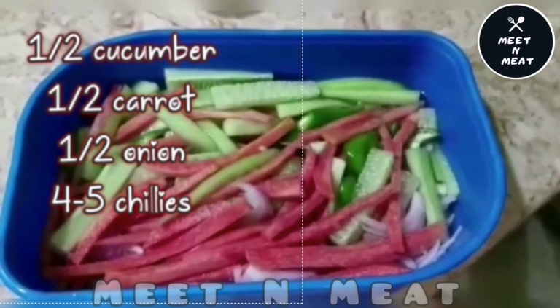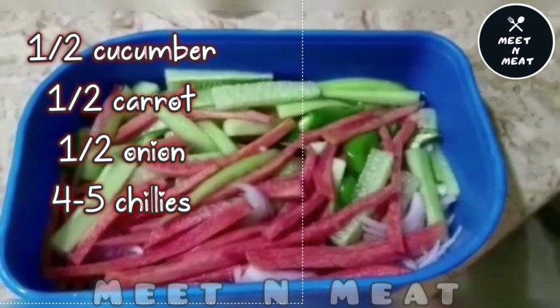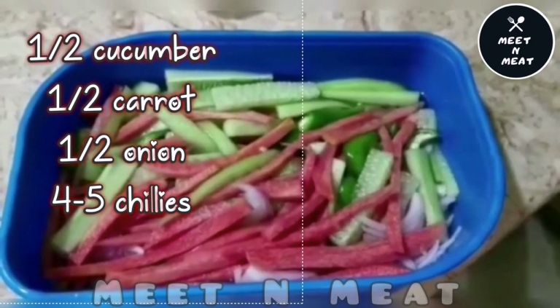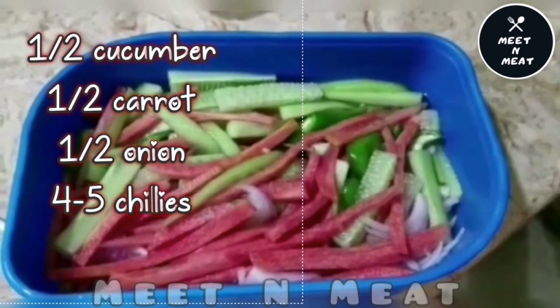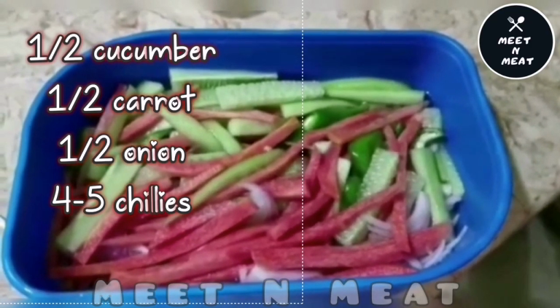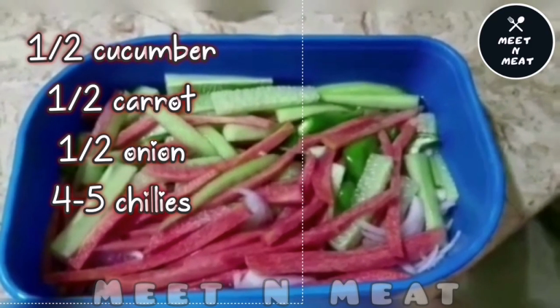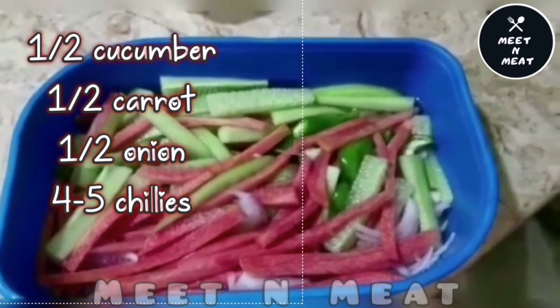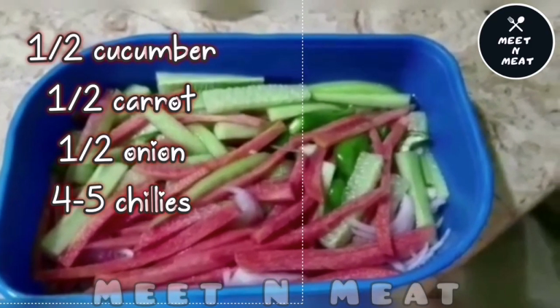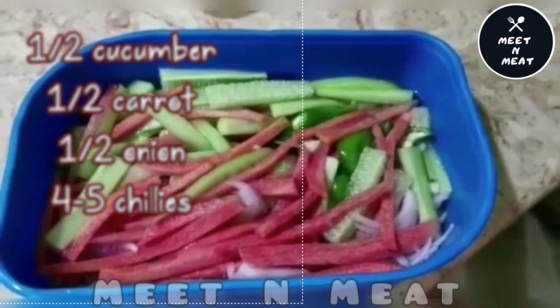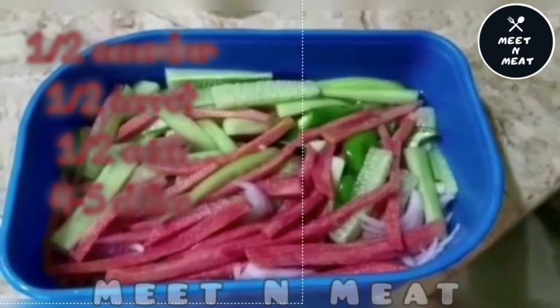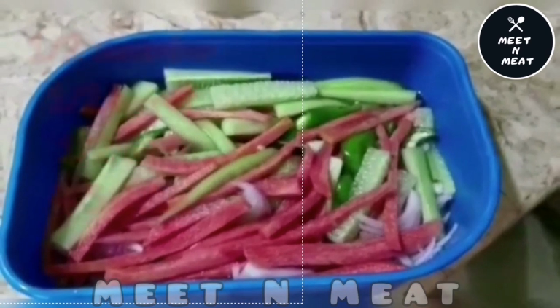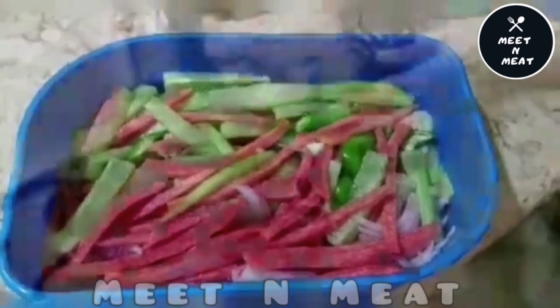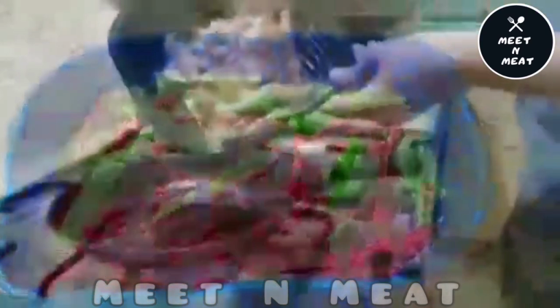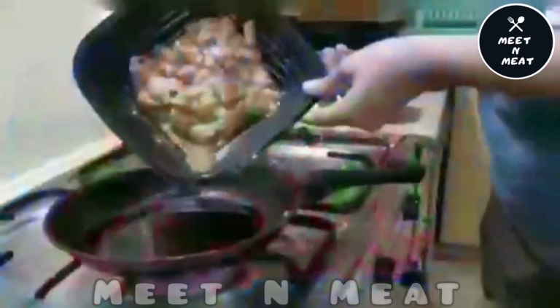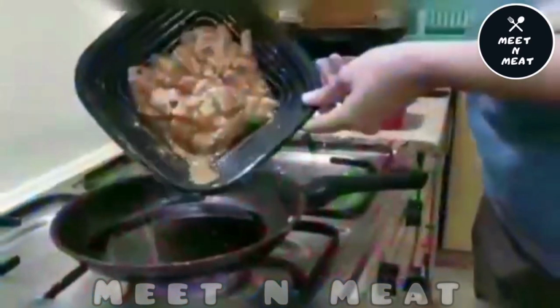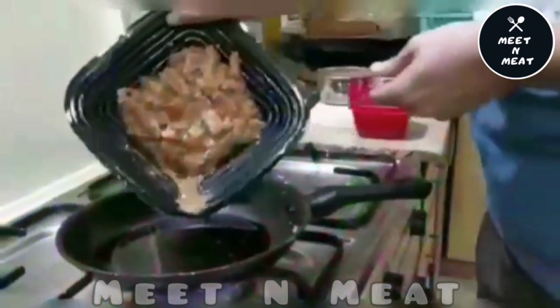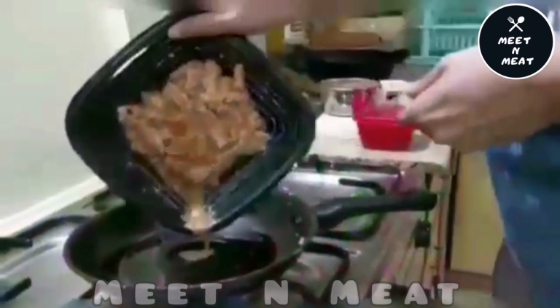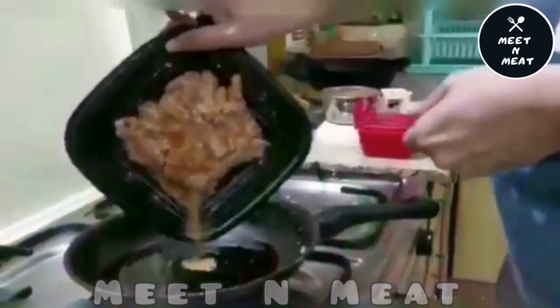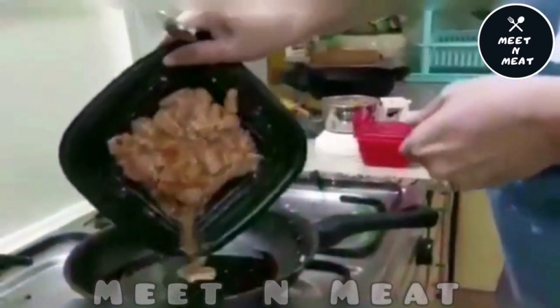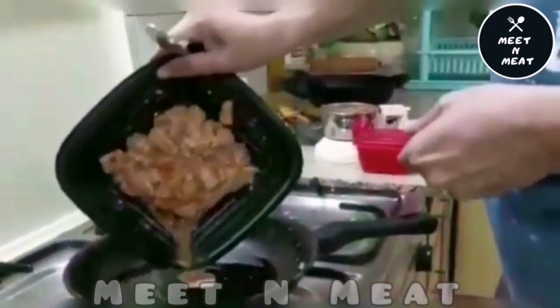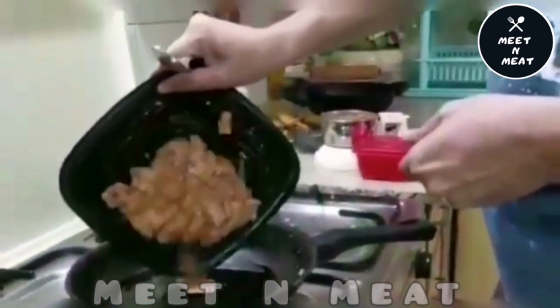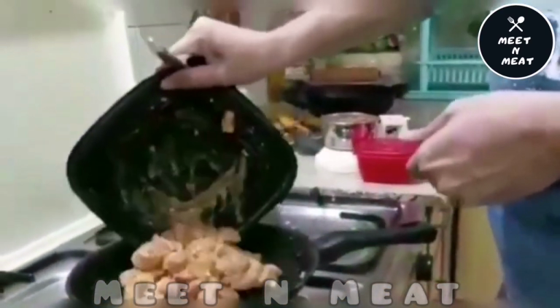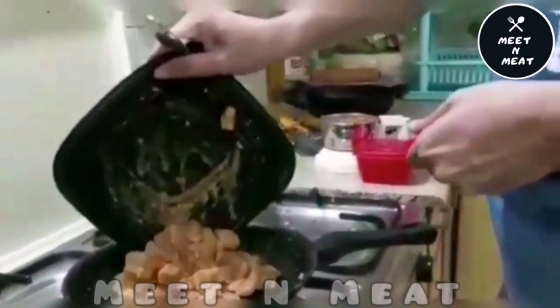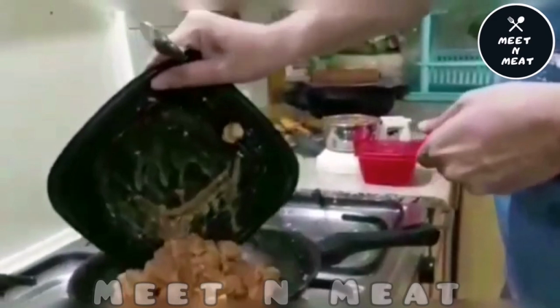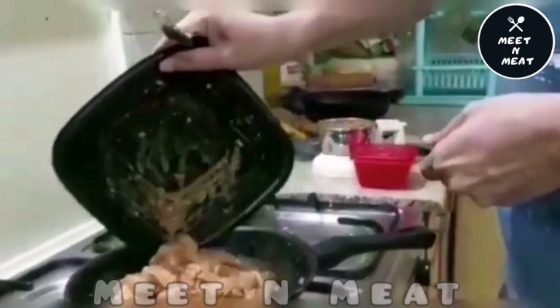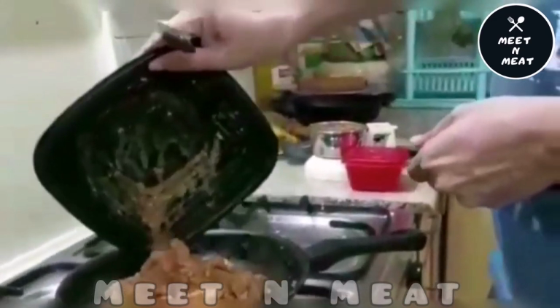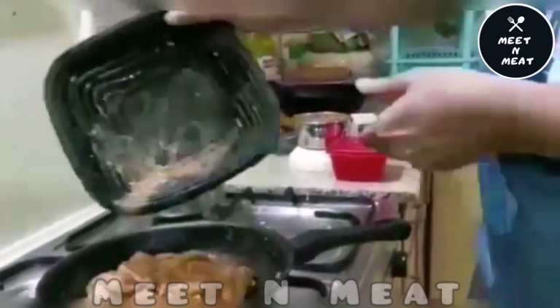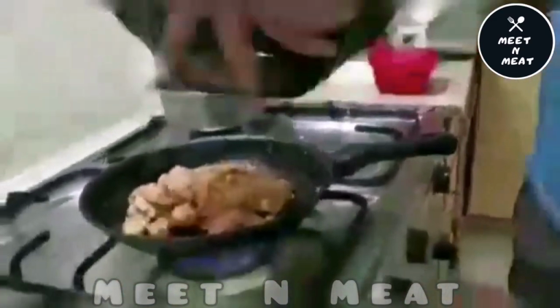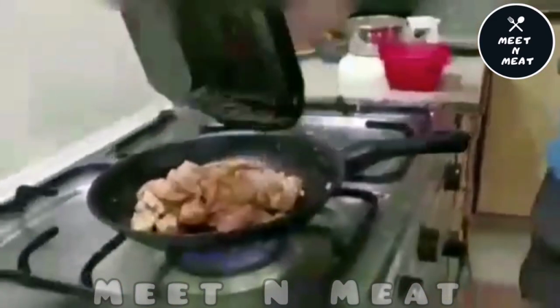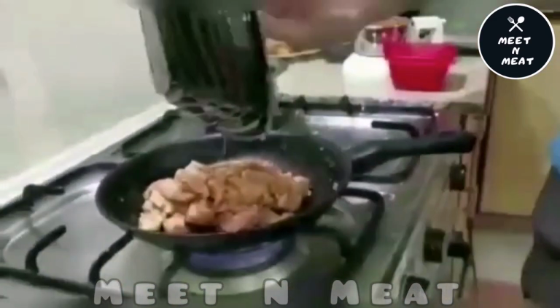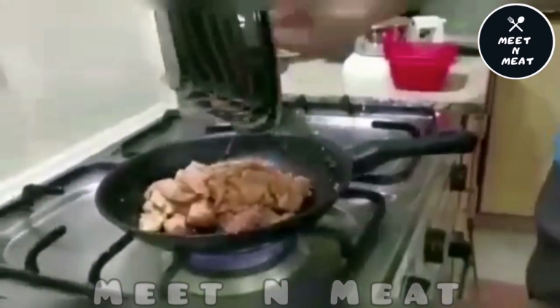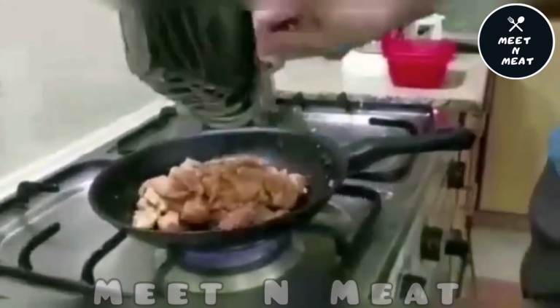These are our vegetables. We took half a cucumber, half a carrot, one small onion, and four to five green chillies. Dip them in the vinegar.